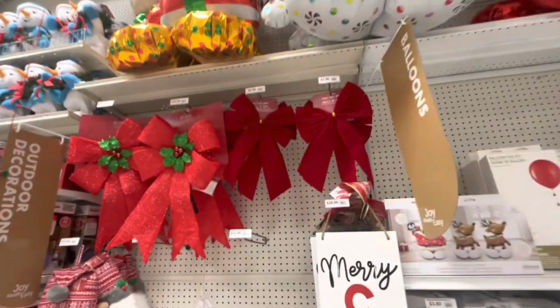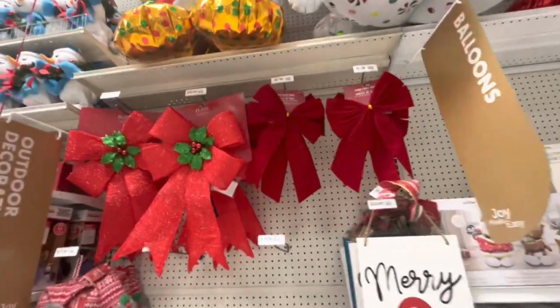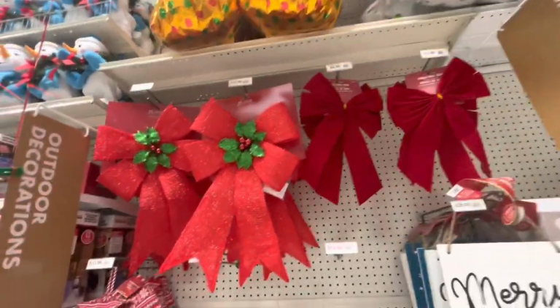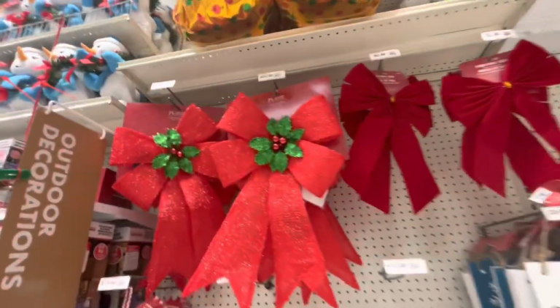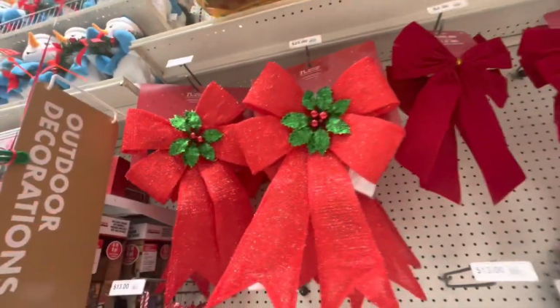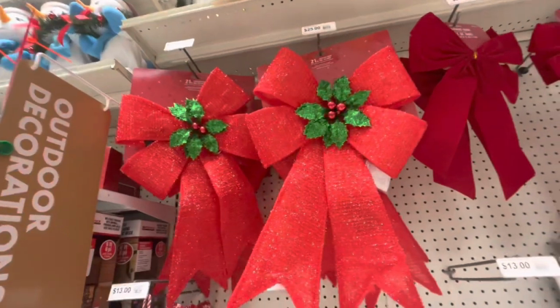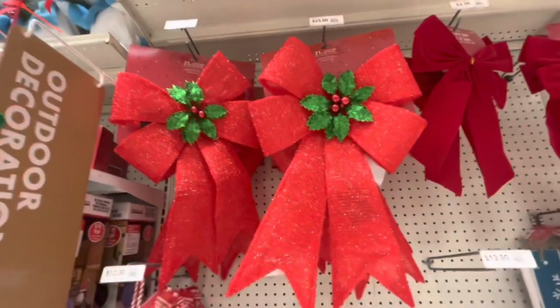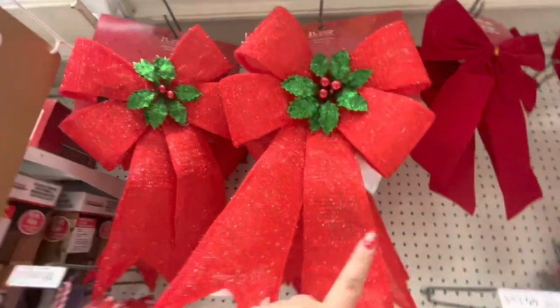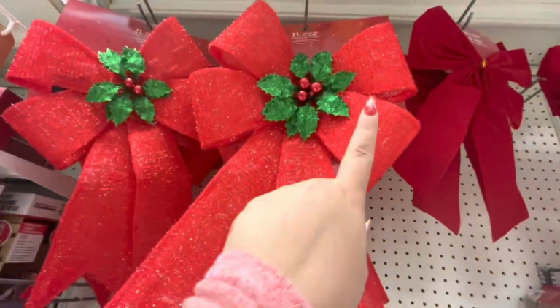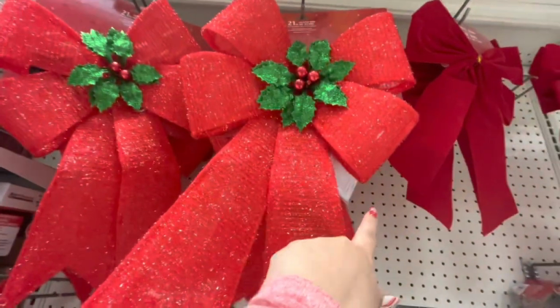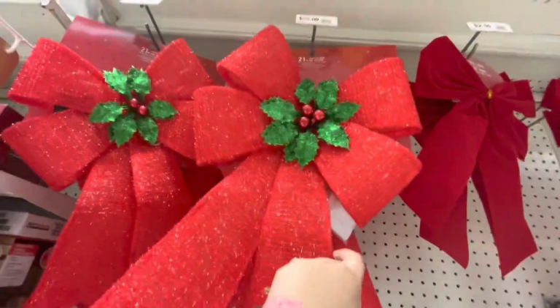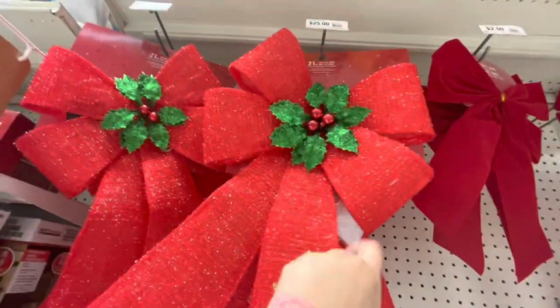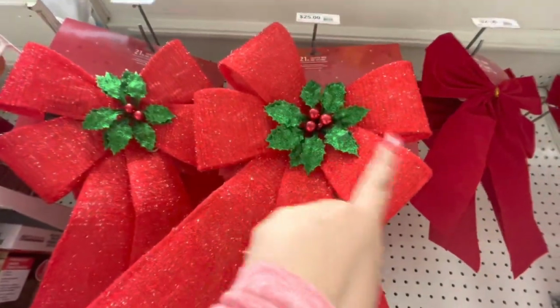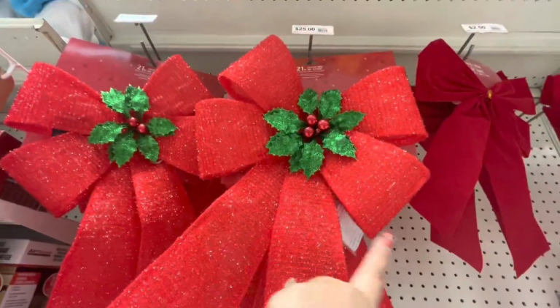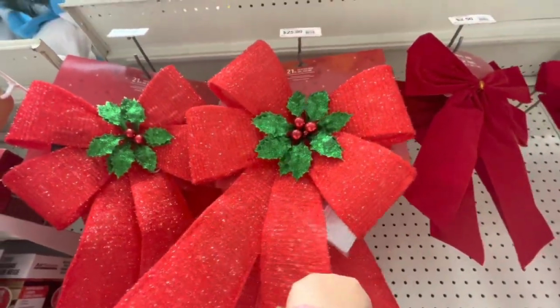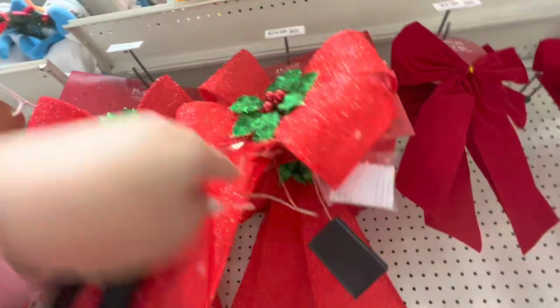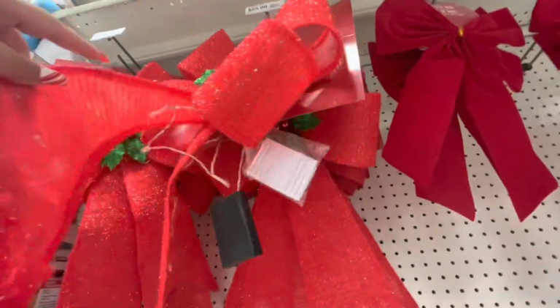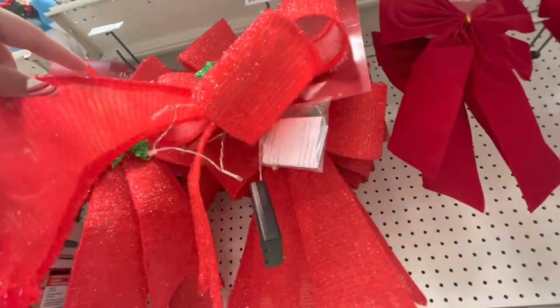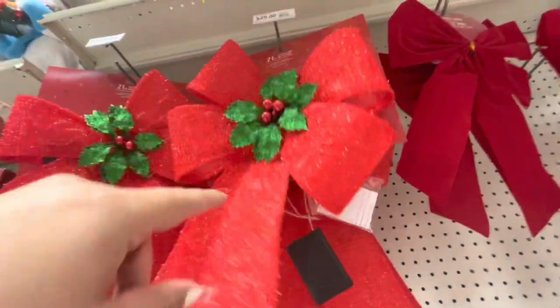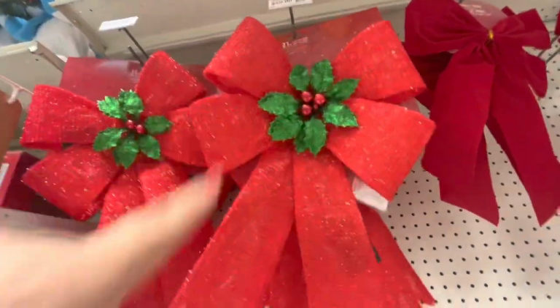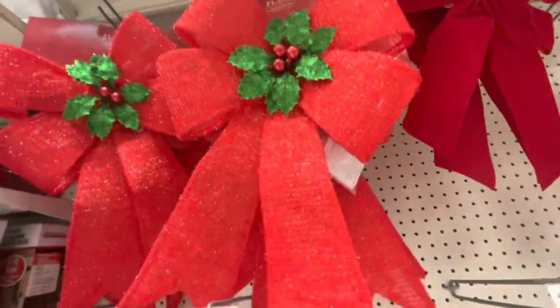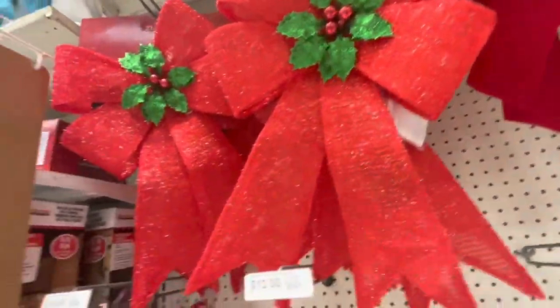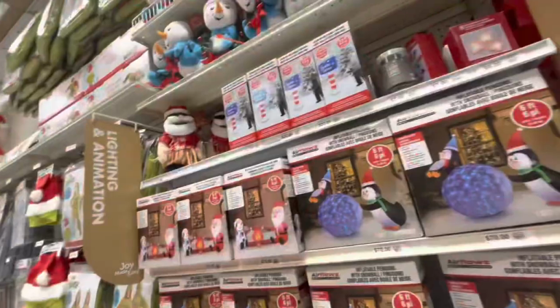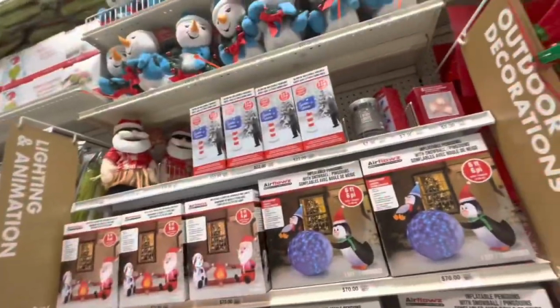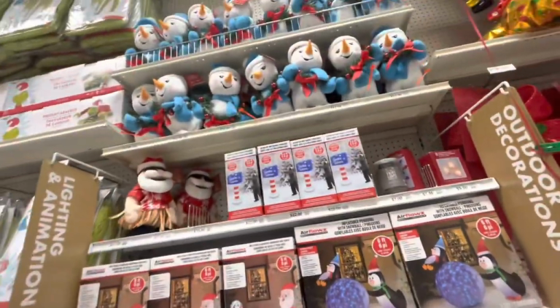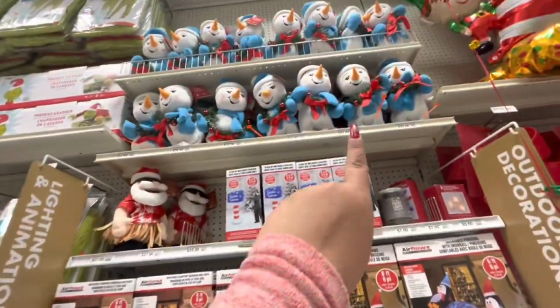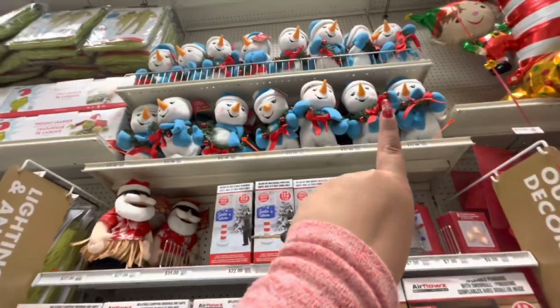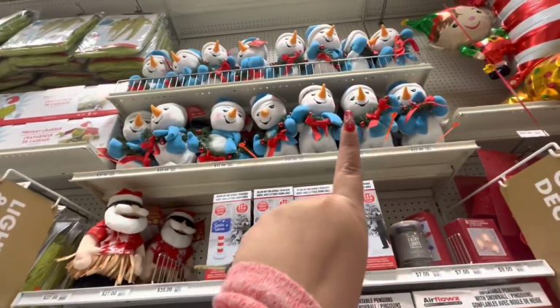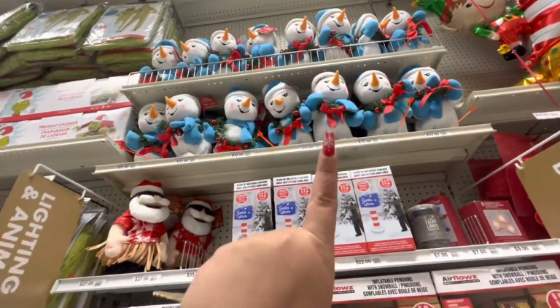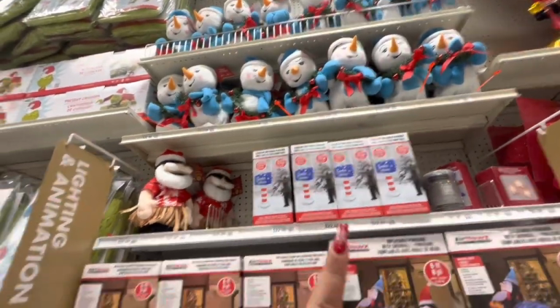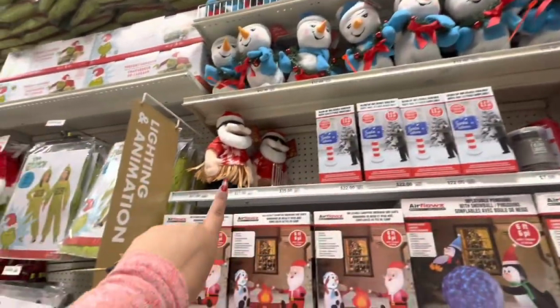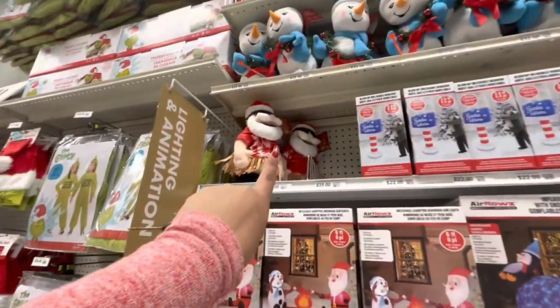They've got some Christmas bows here - oh, this one lights up! You can put it on your truck or in your car, fun - $25. And then they have some animated Frosties up there and the Hawaiian Santa.